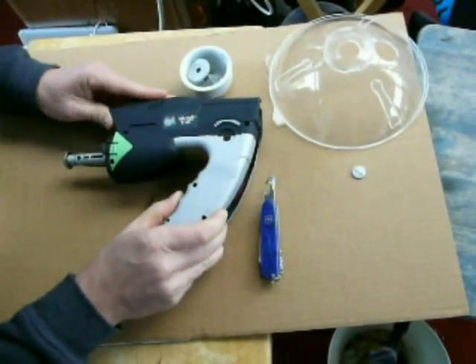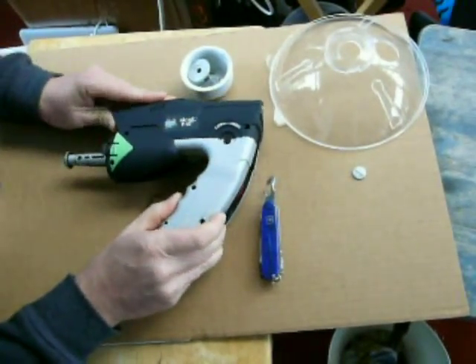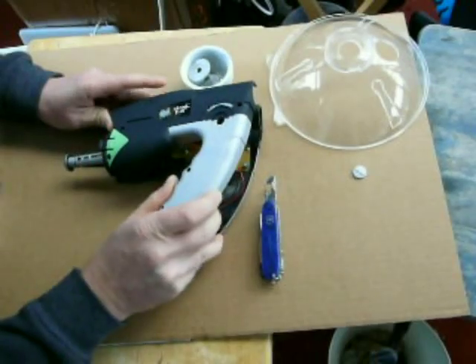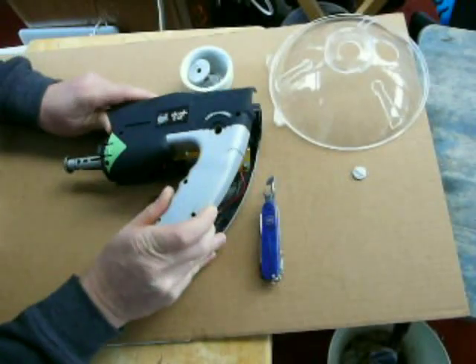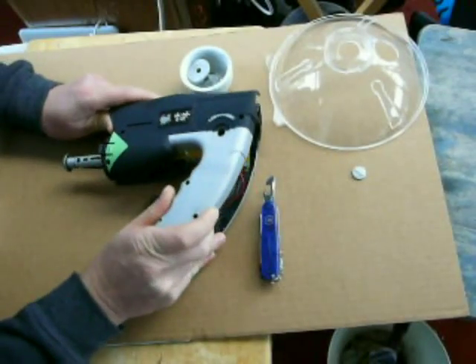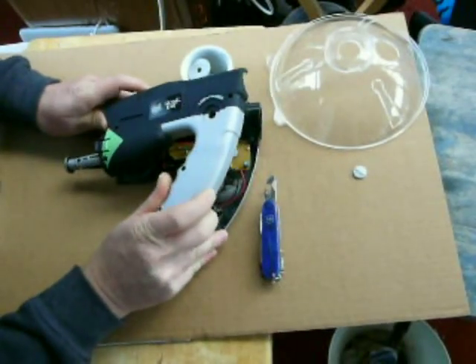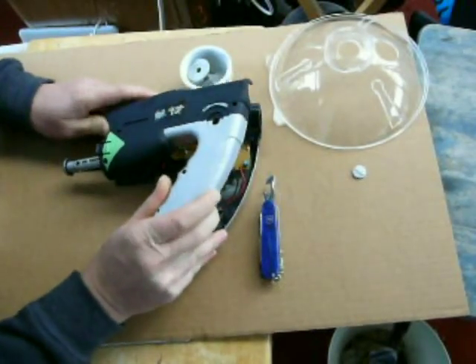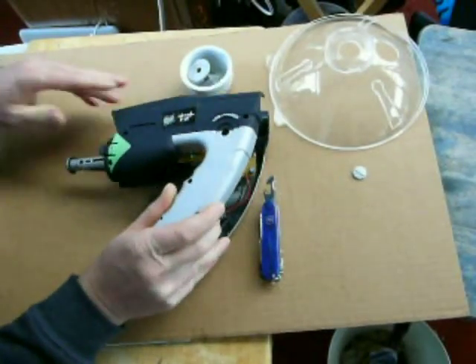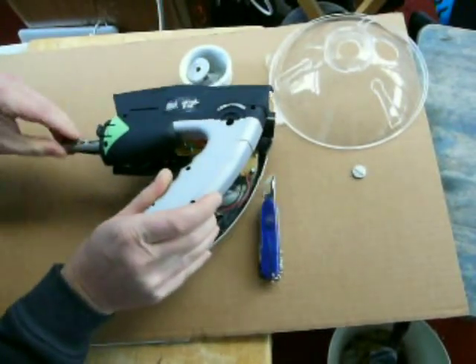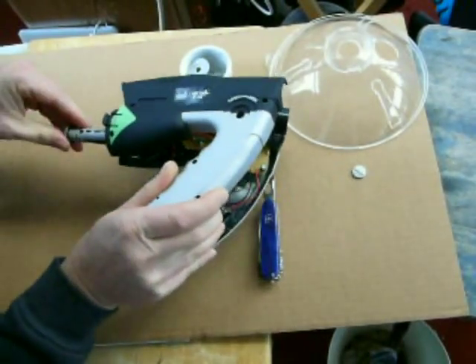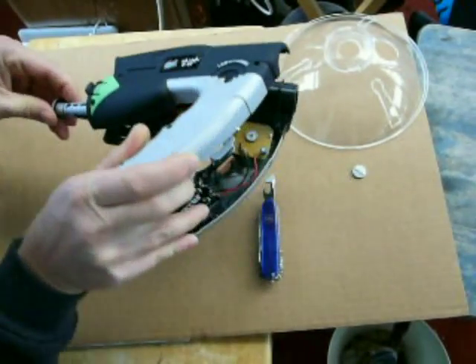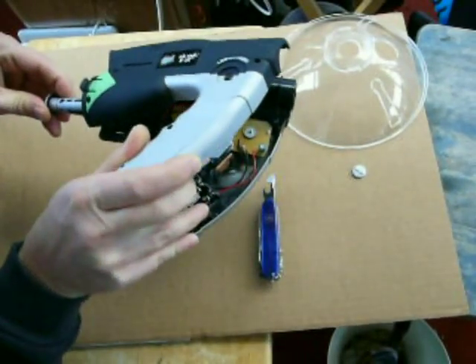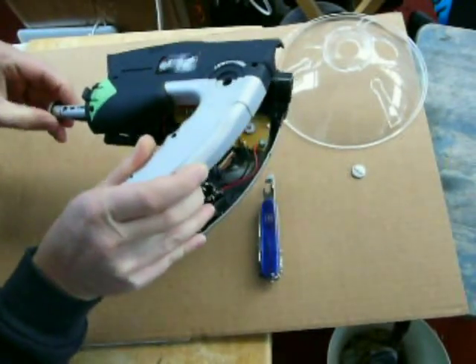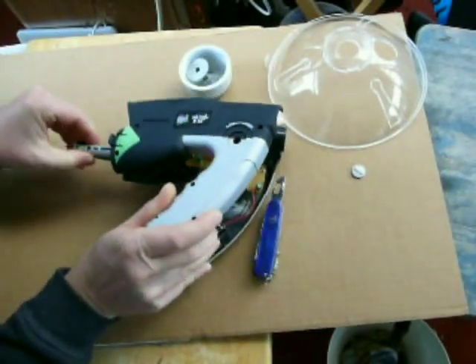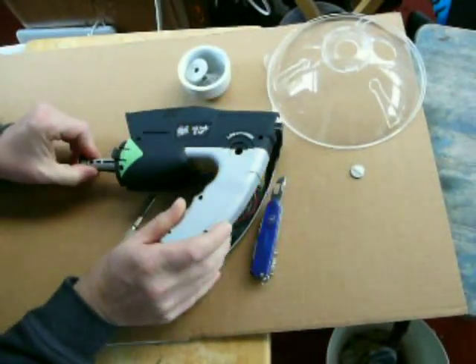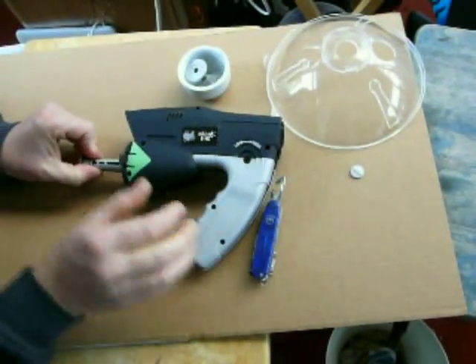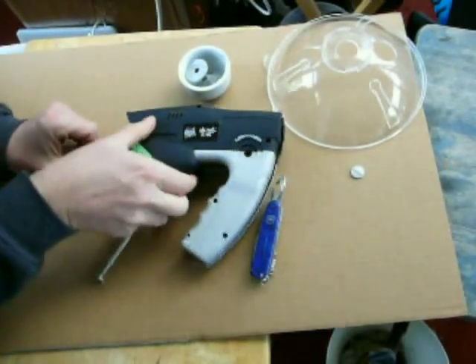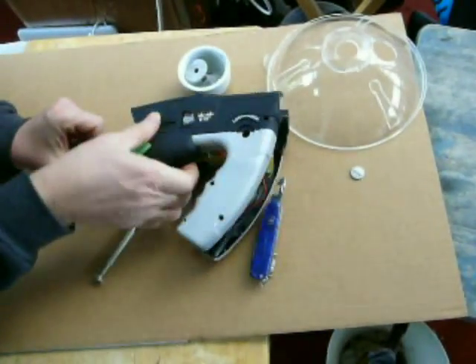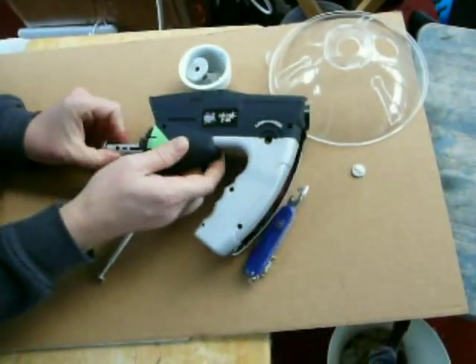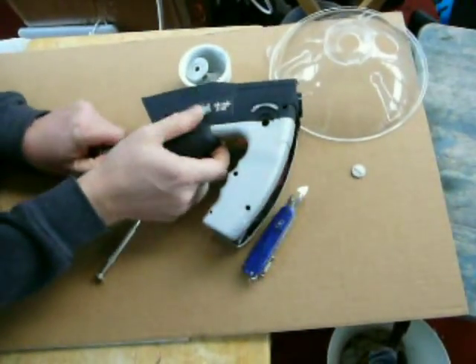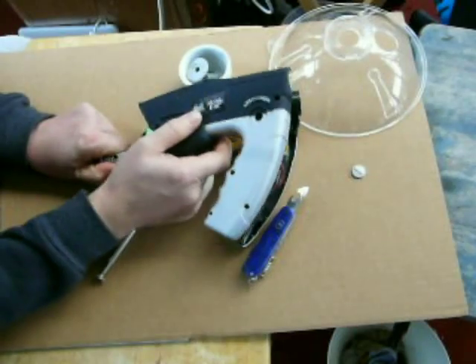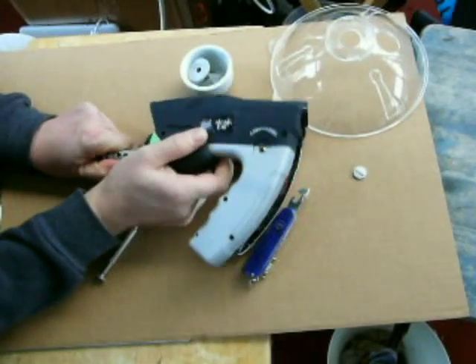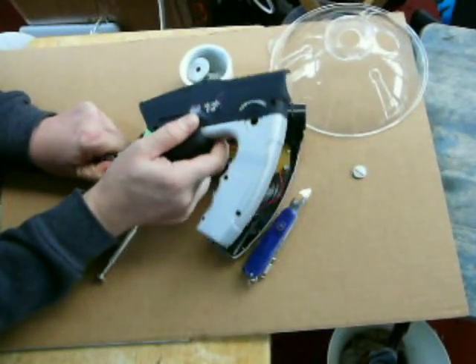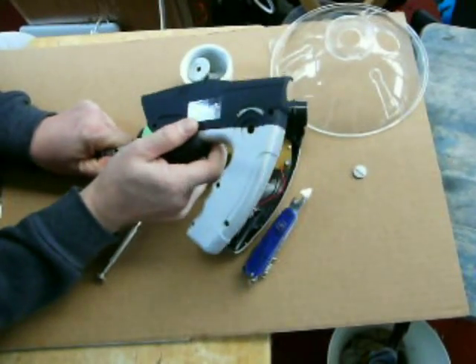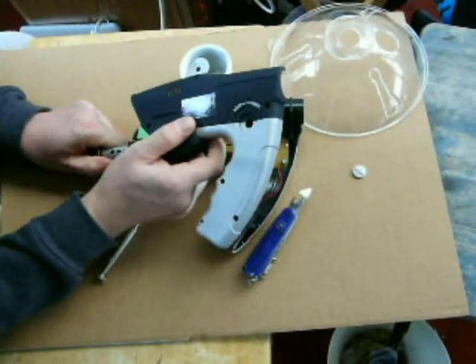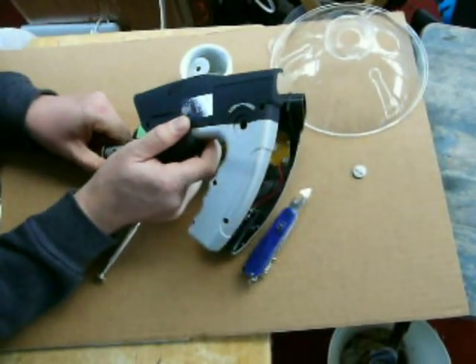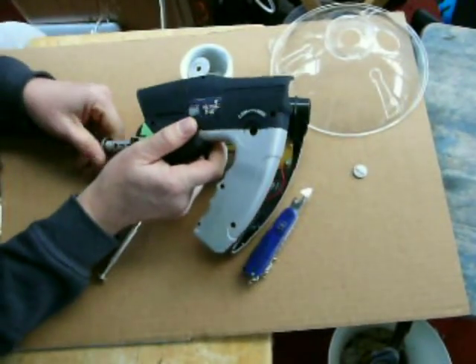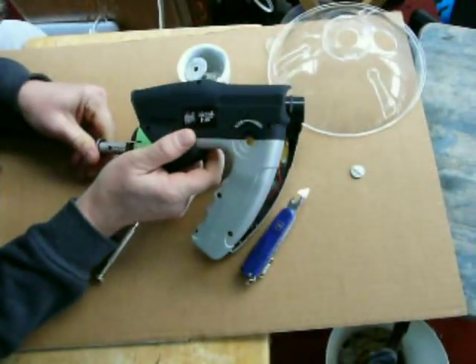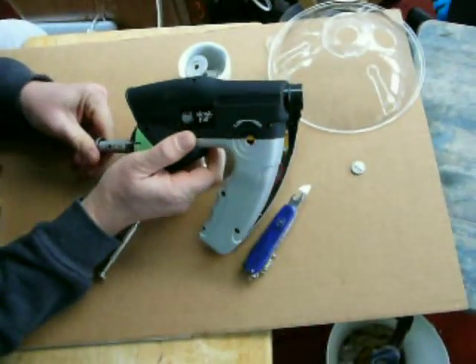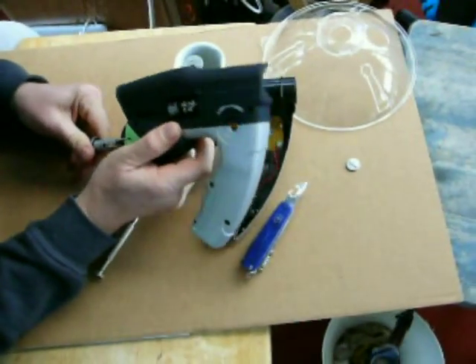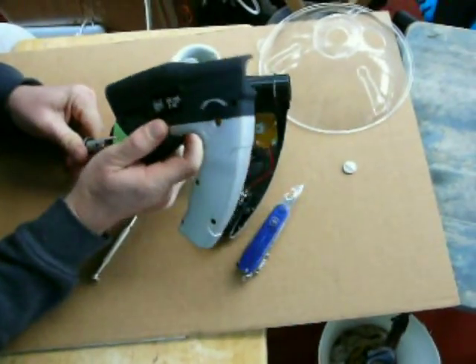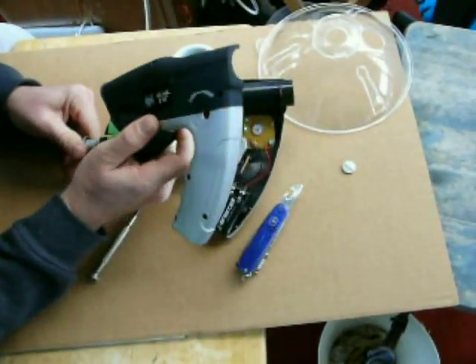Well, it almost comes apart. The front post is glued, I think, so I just broke it.